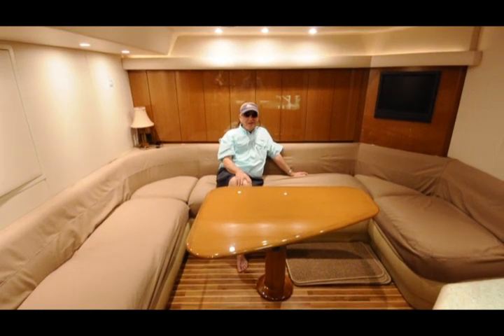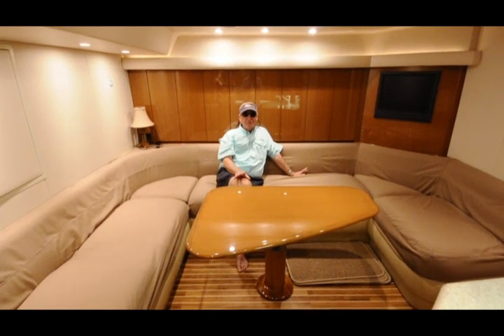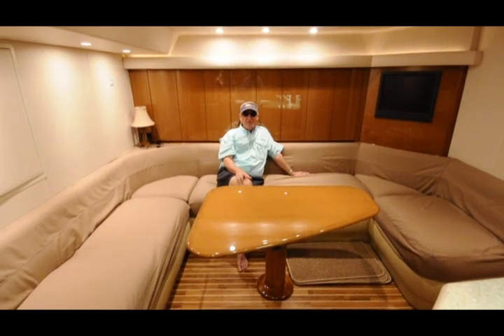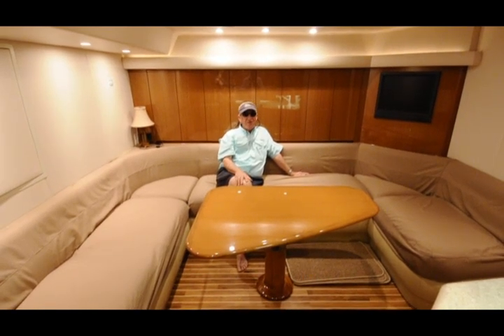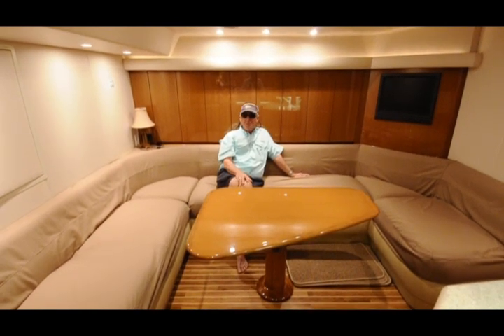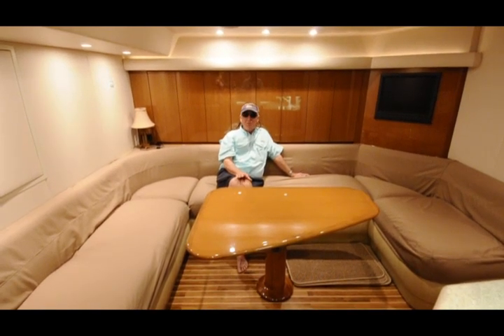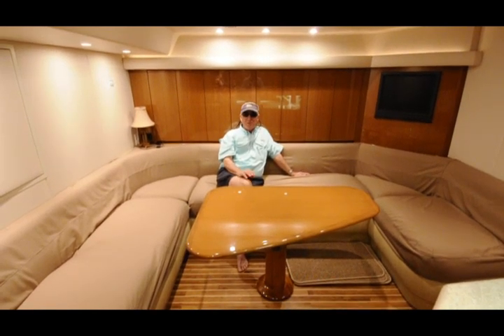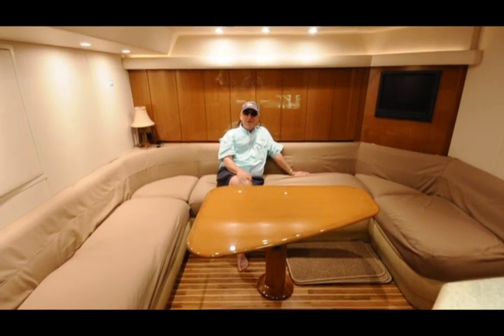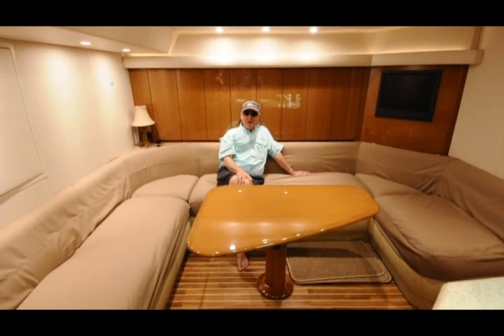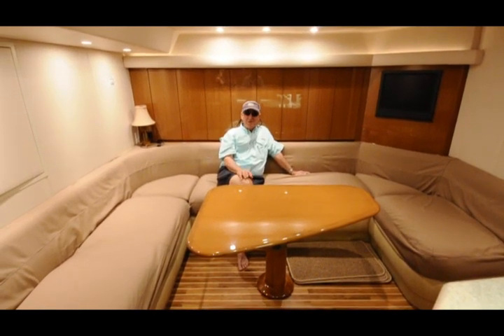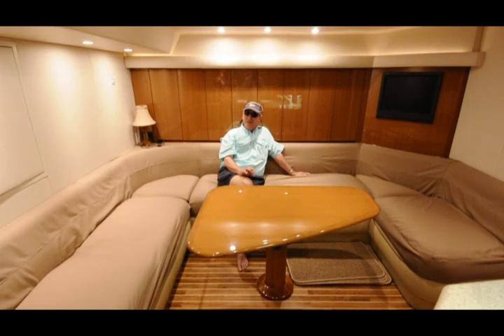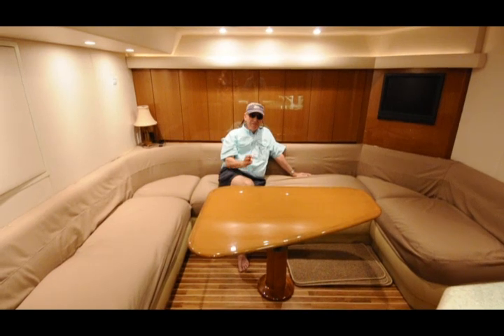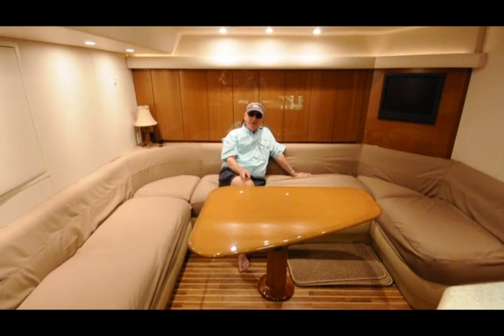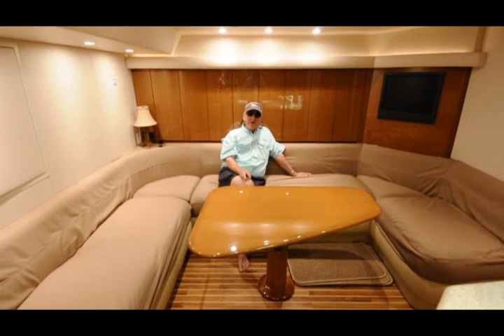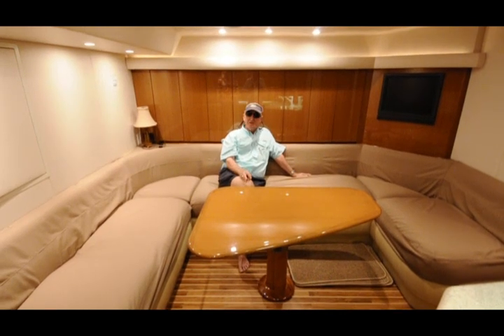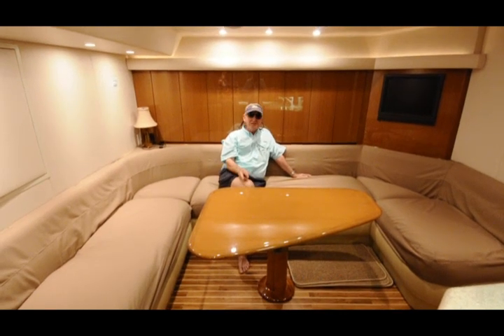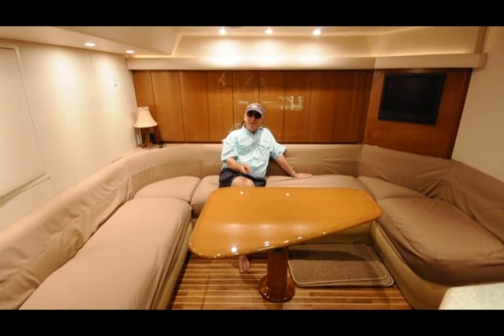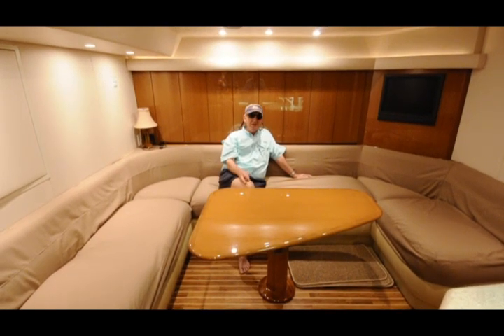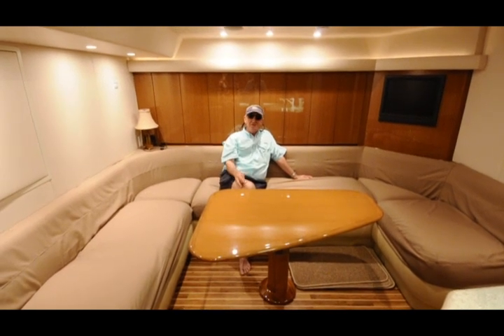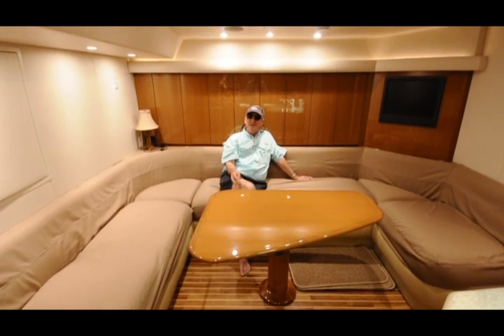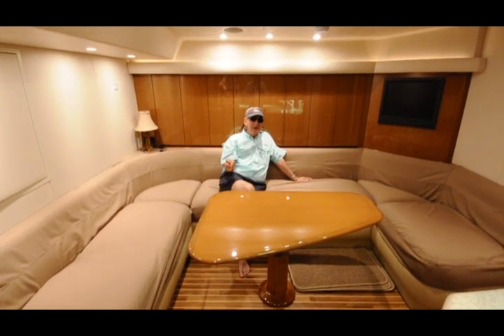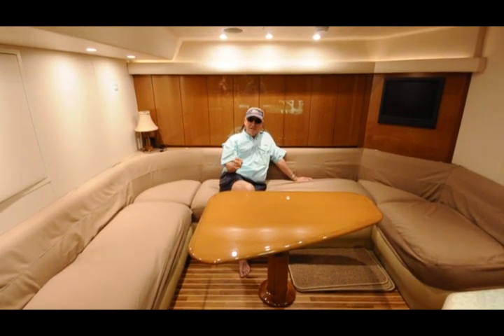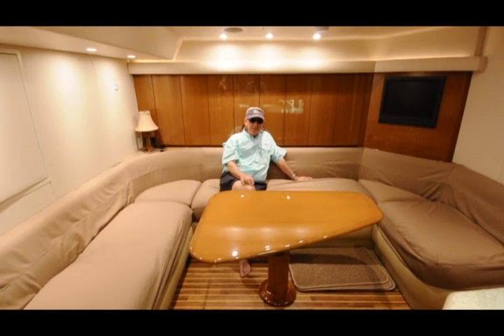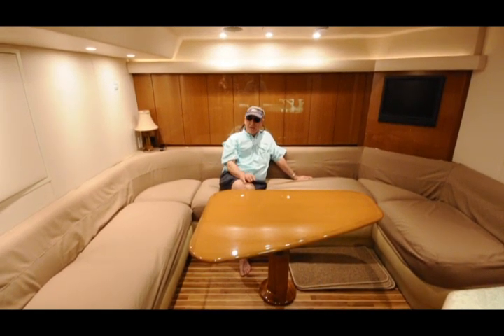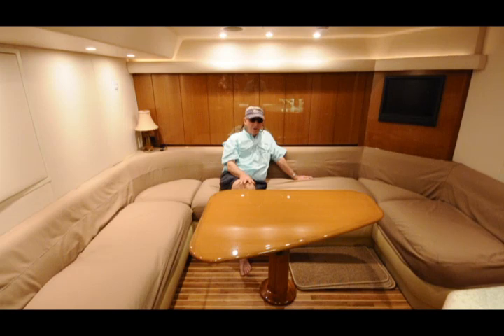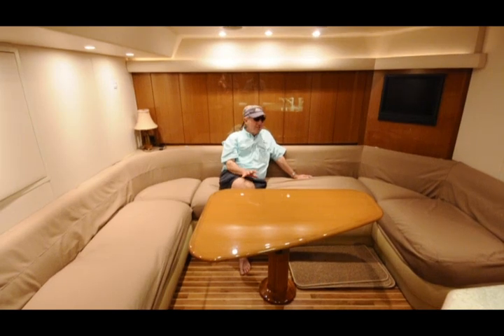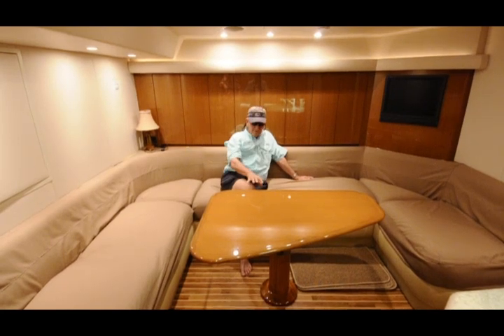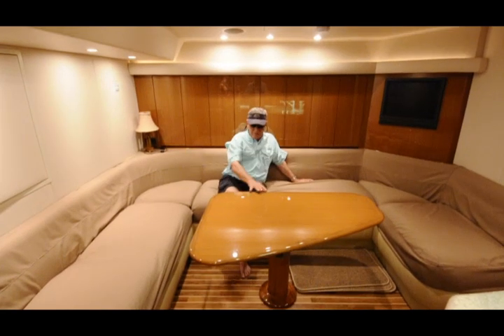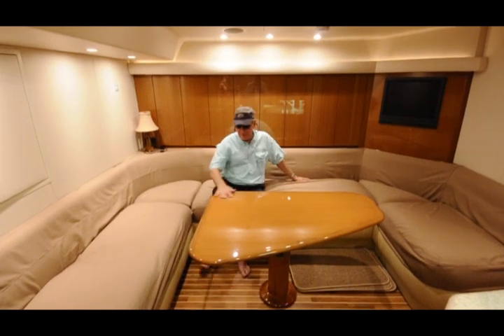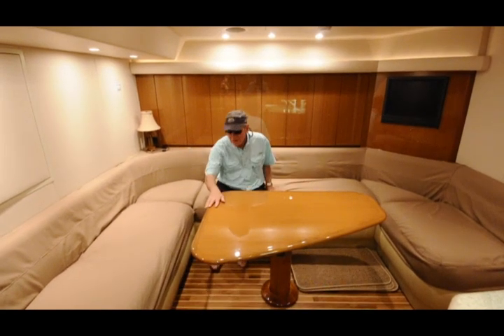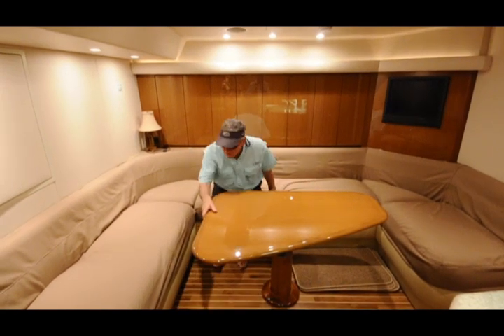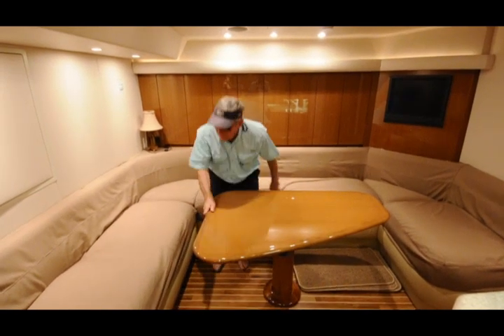I don't say this very often, but this is one boat I would love to buy because really low hours — less than 700 hours on it — and just not a mark. I haven't been able to find a mark on the woodwork.